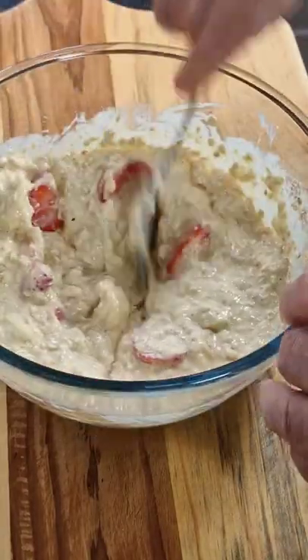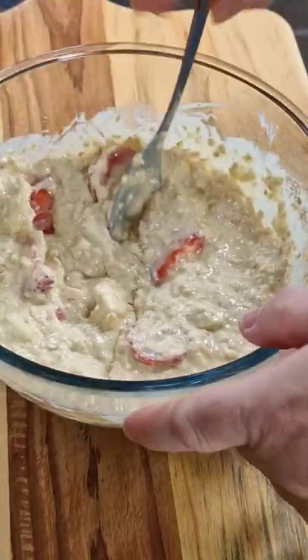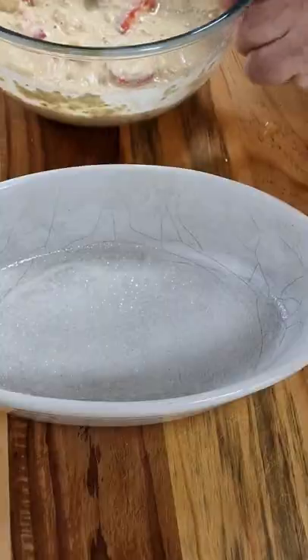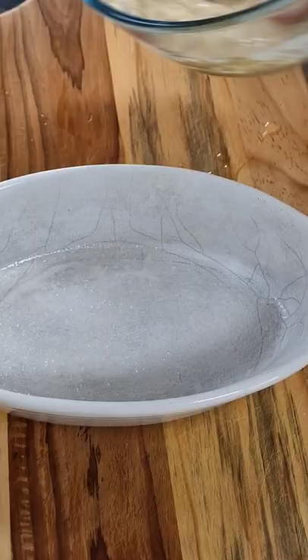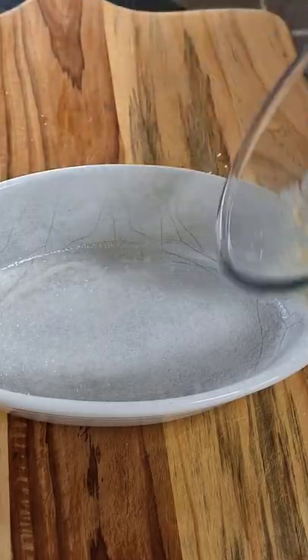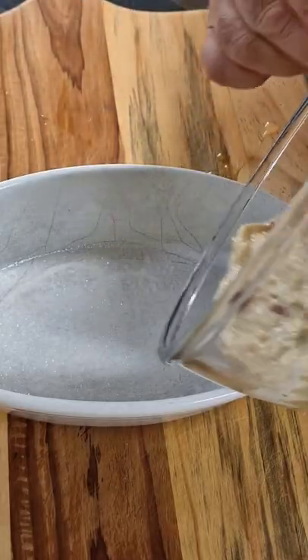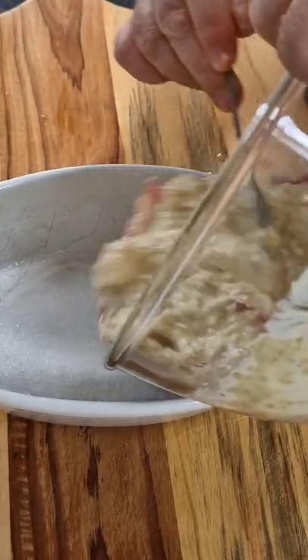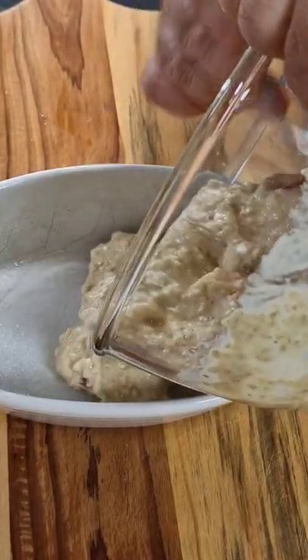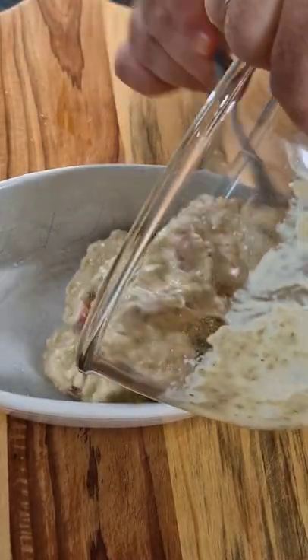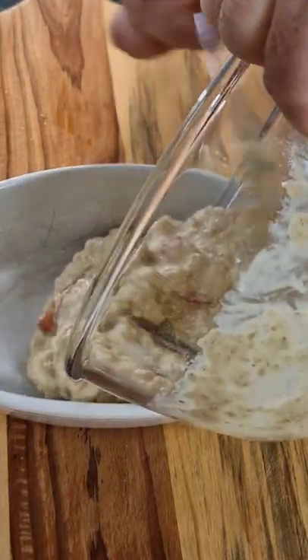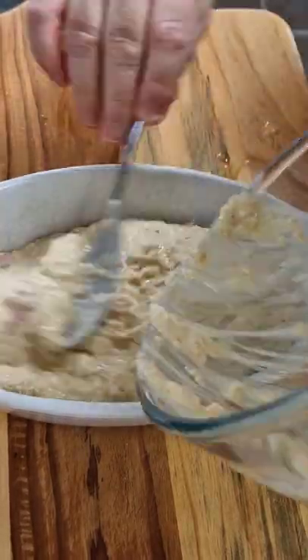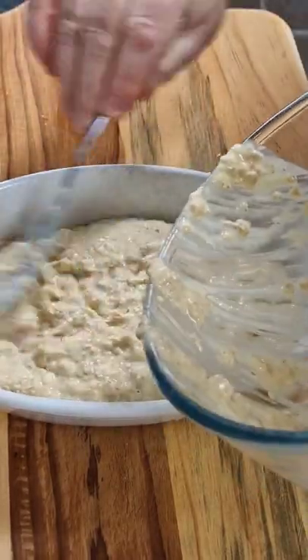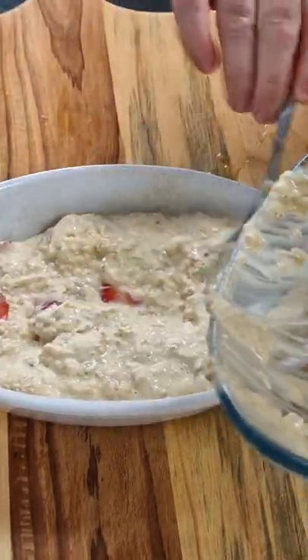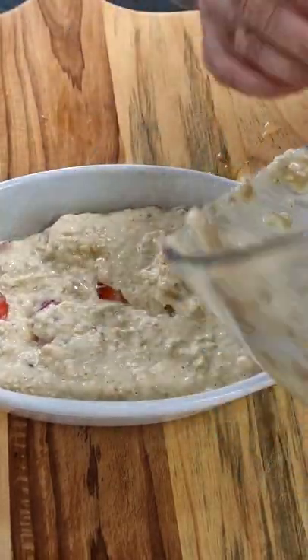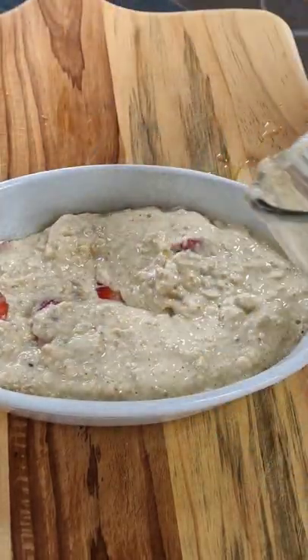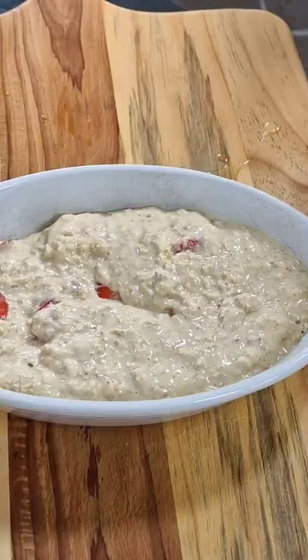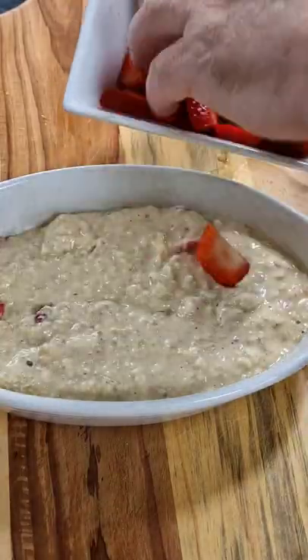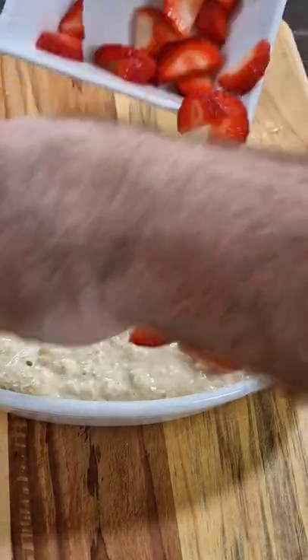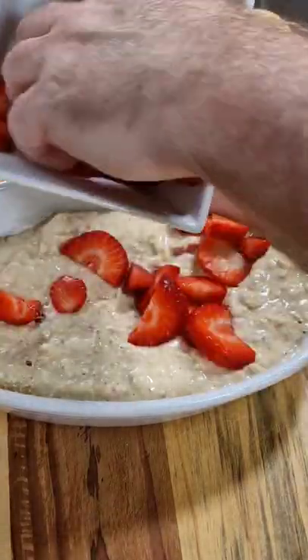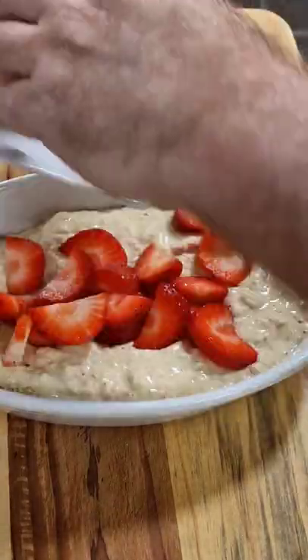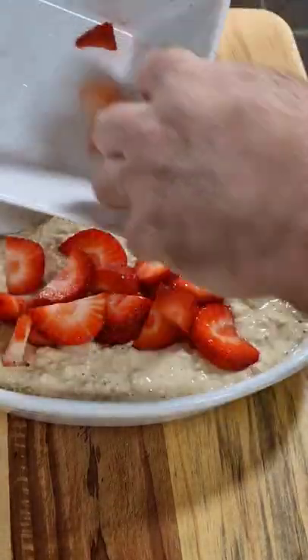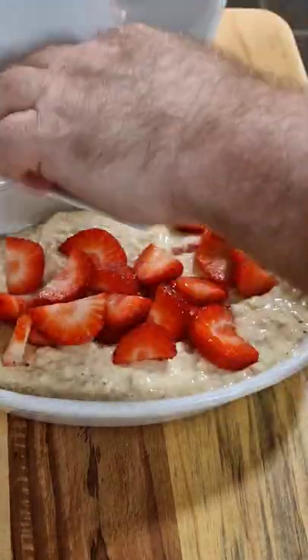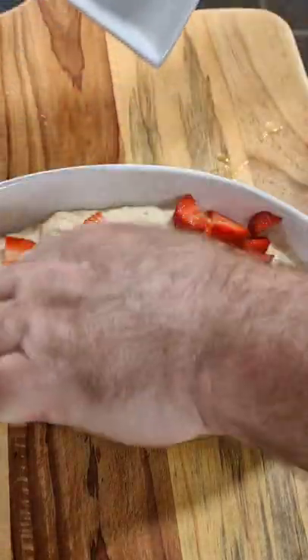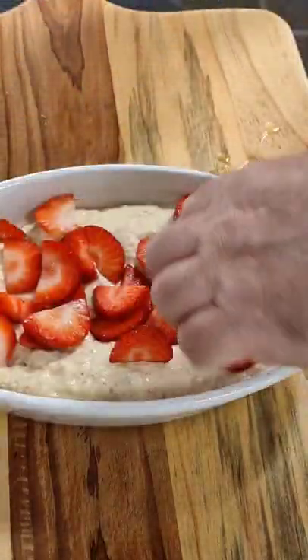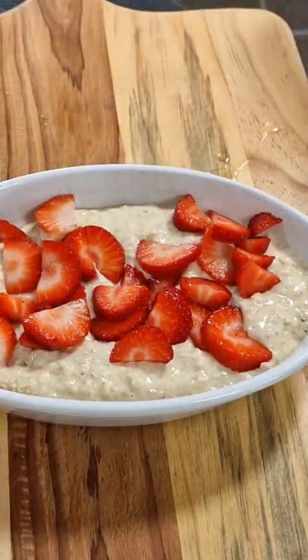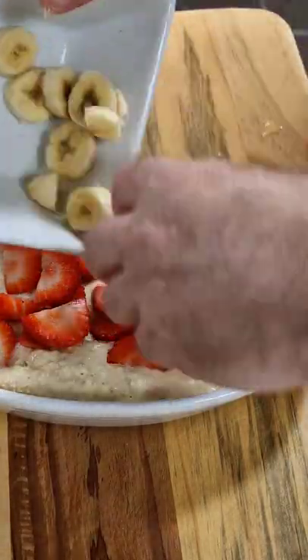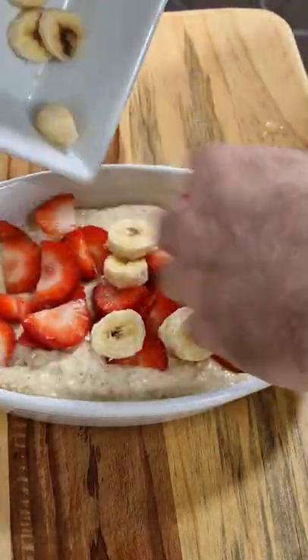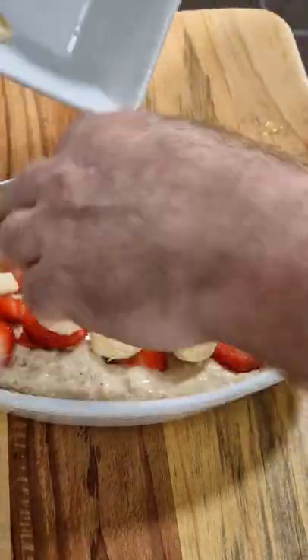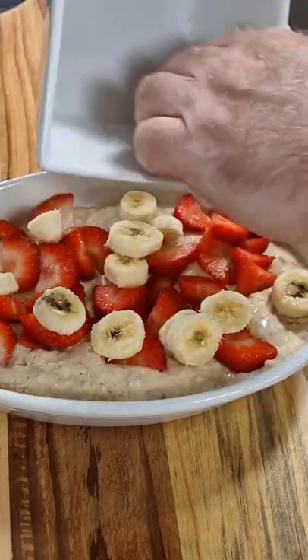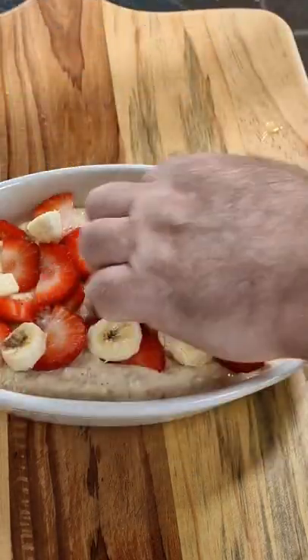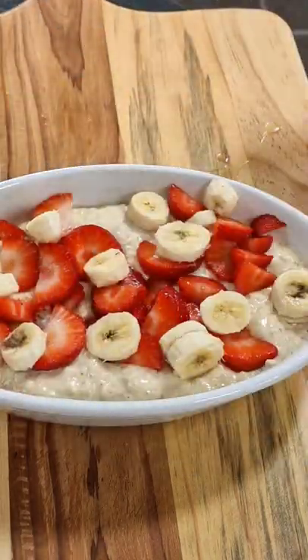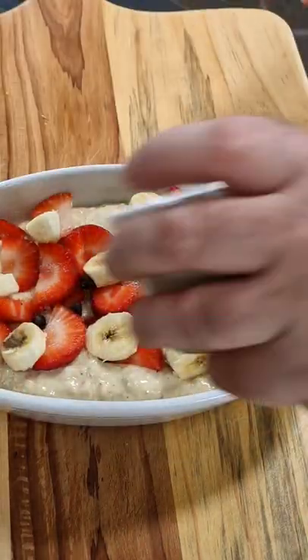We'll bring in a bowl which we've buttered and pop the mix on top. Then we're going to add some more strawberries, some more bananas, and then some dark chocolate chips.